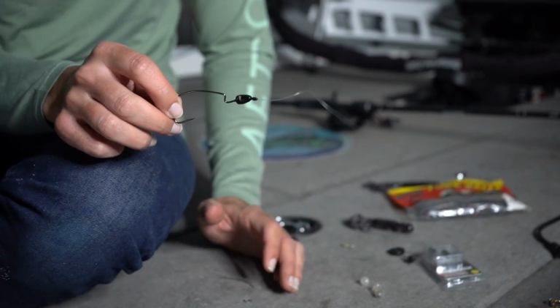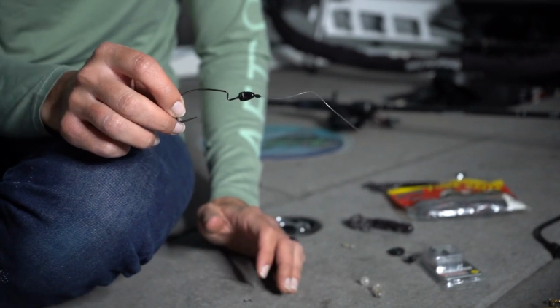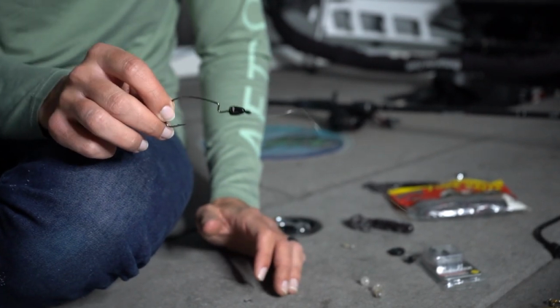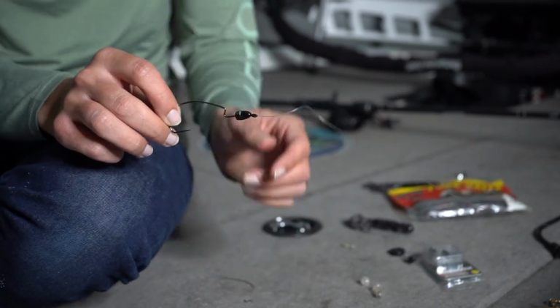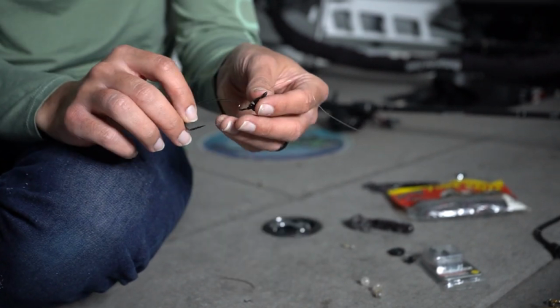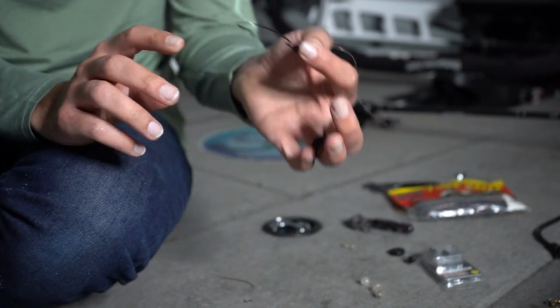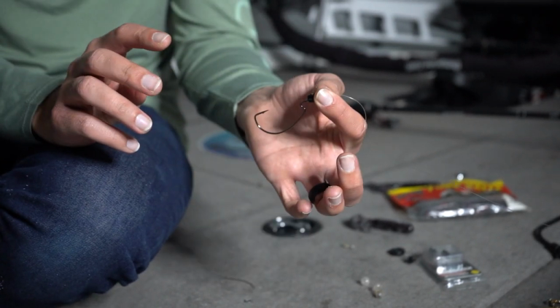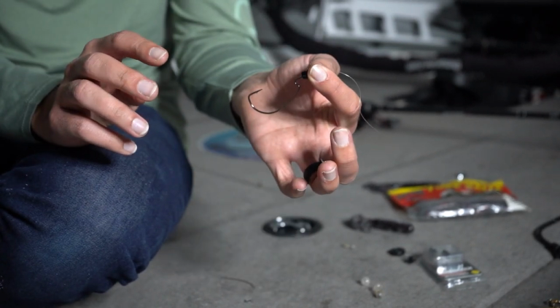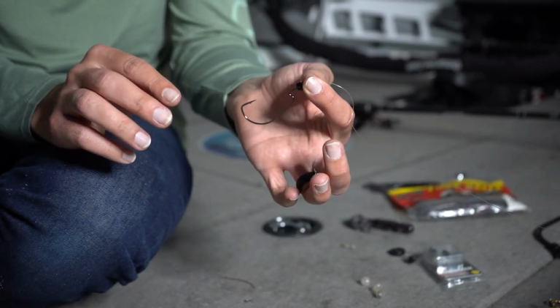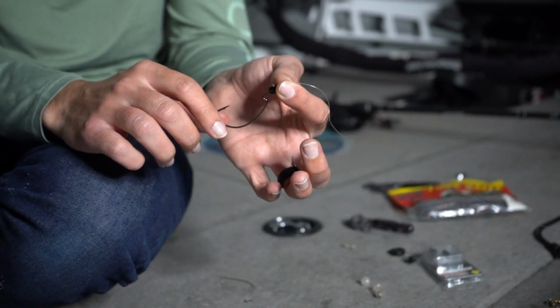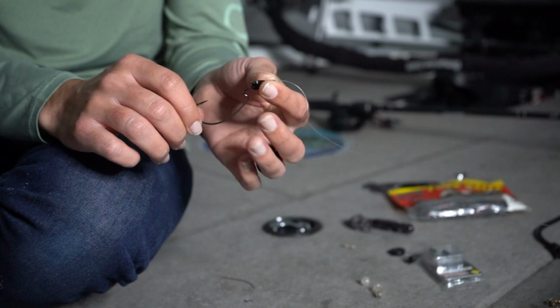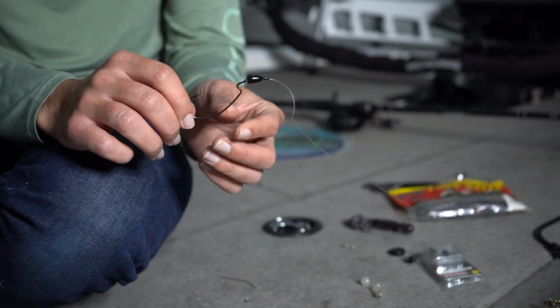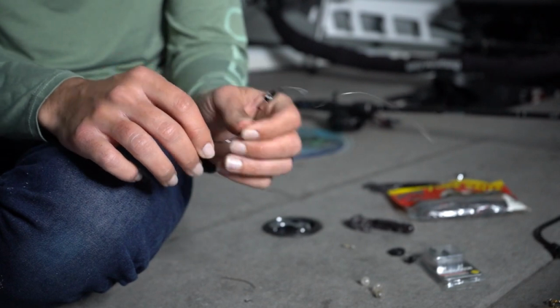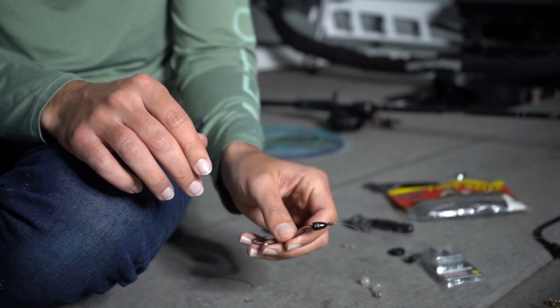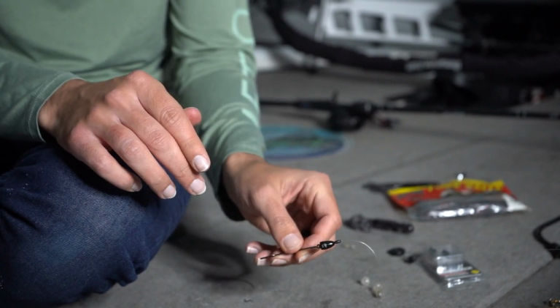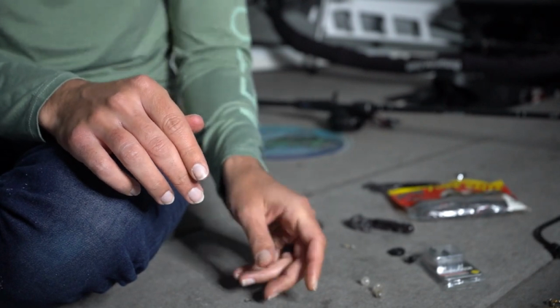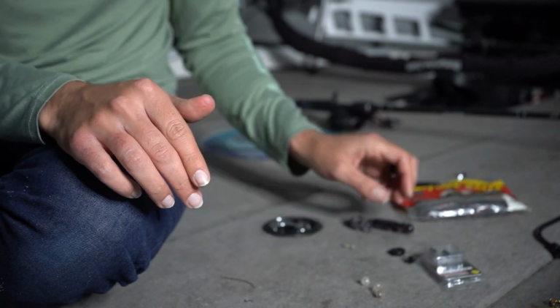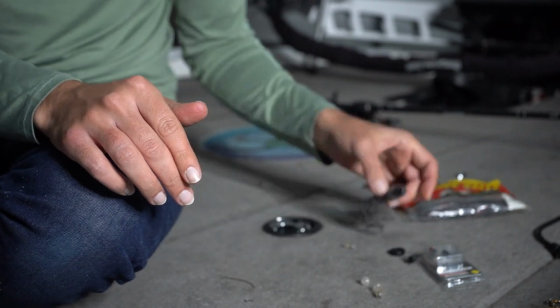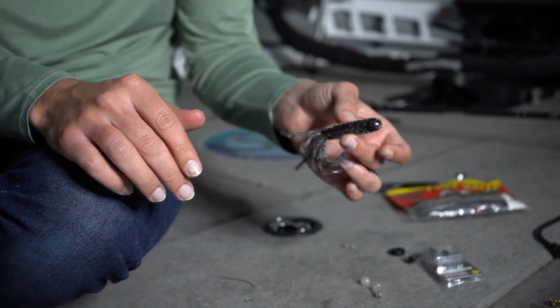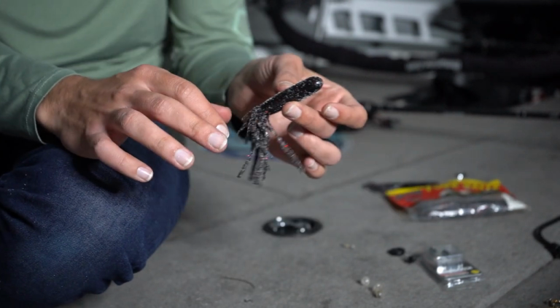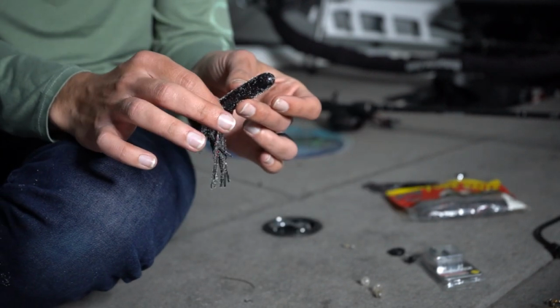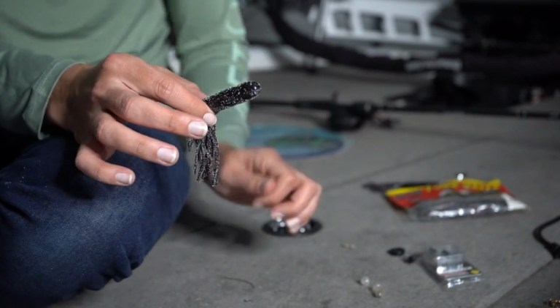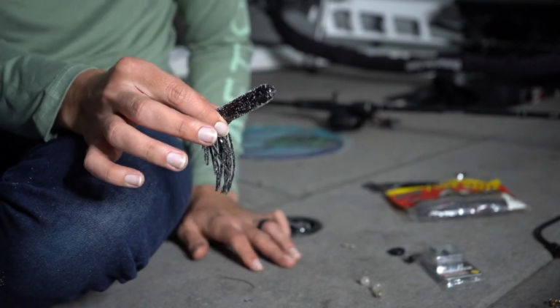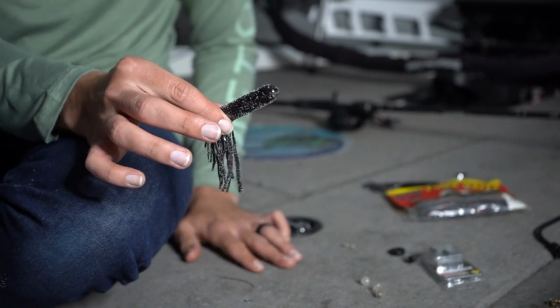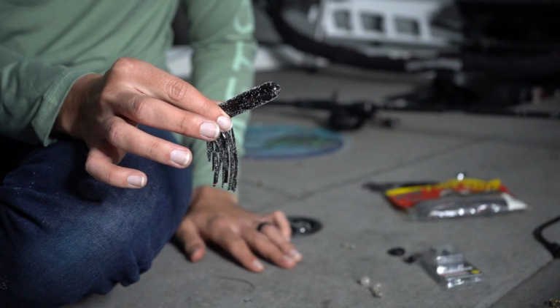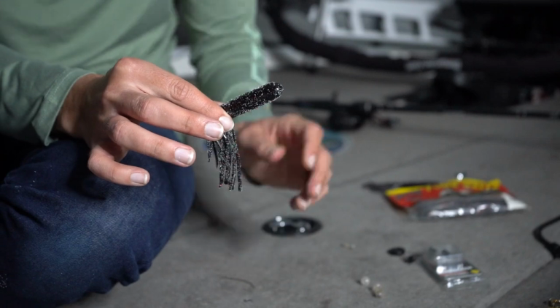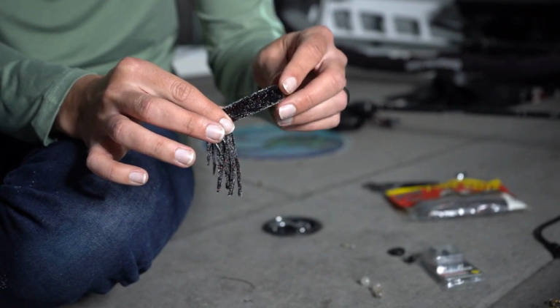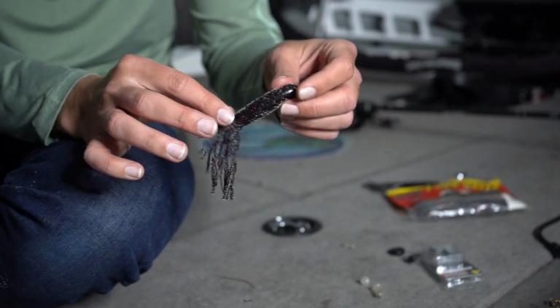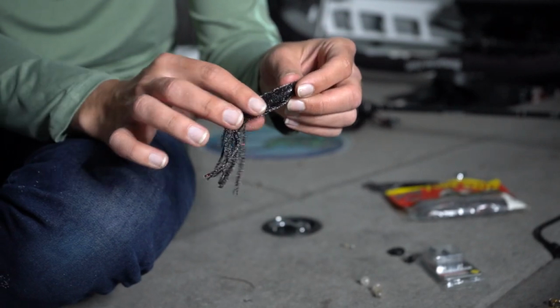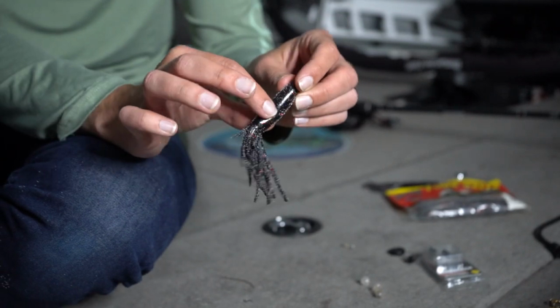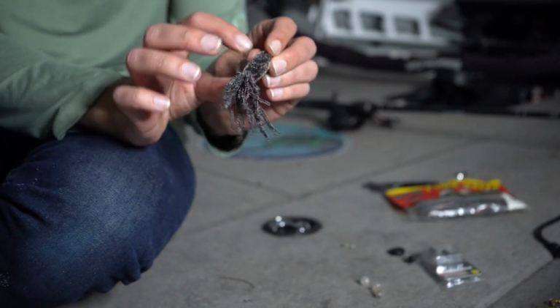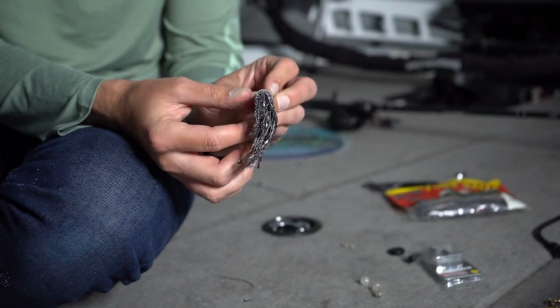That's my trick there — we've got our hook, weight, and everything all set up. Next up we have to get our tube ready. Here's our tube out of the package, and the nice thing about these flipping tubes is they're hollow on the inside. There's a hole right in those tentacles, and something I always do with my tubes is add some sound to them.